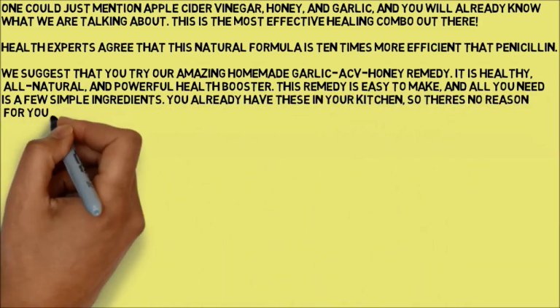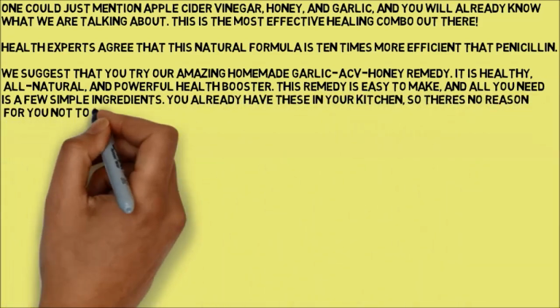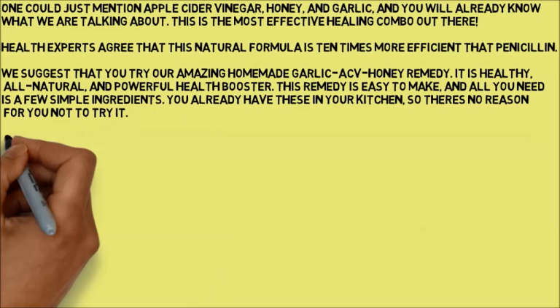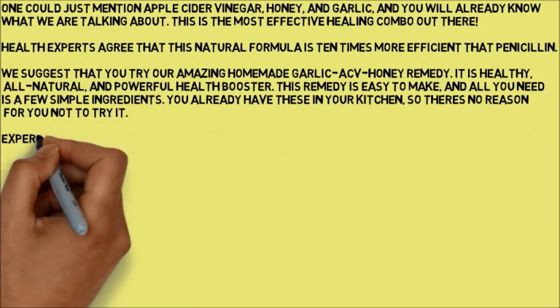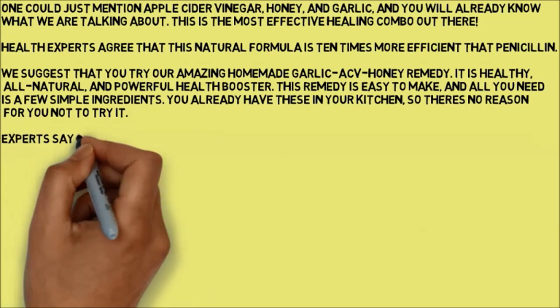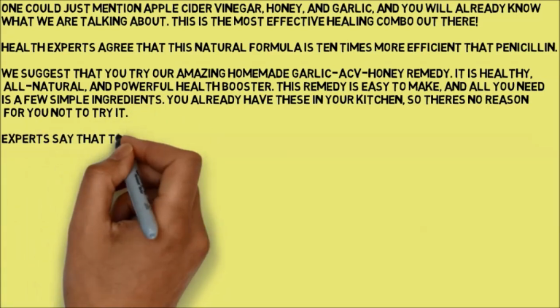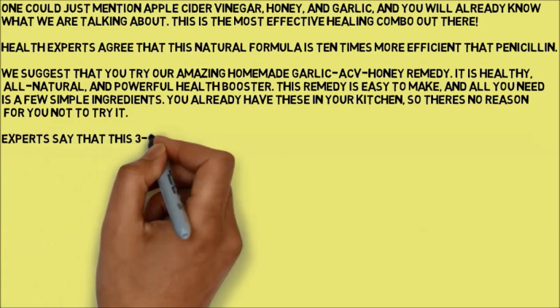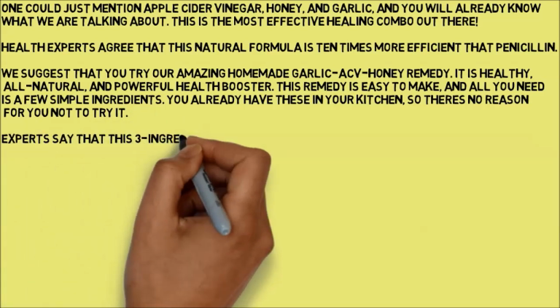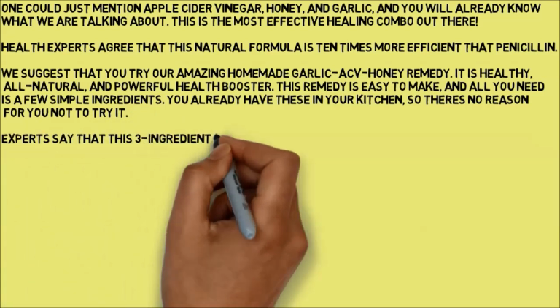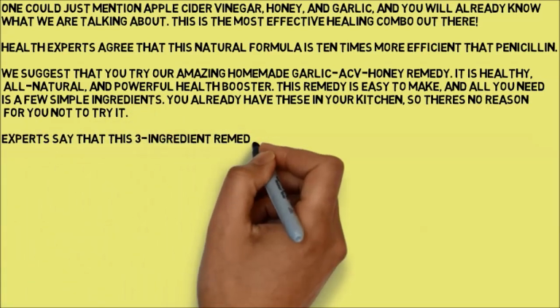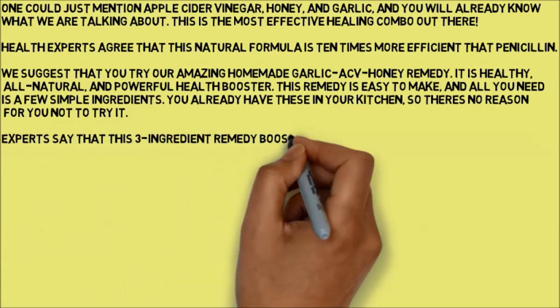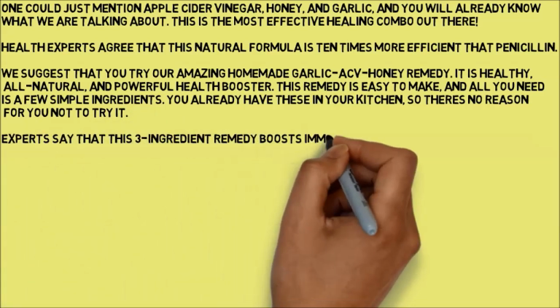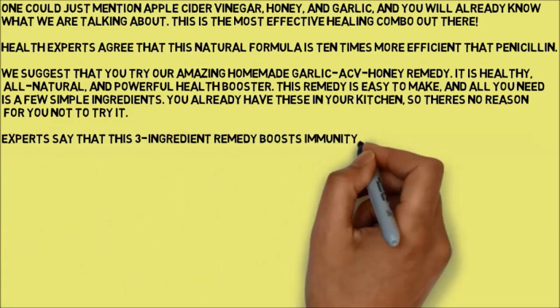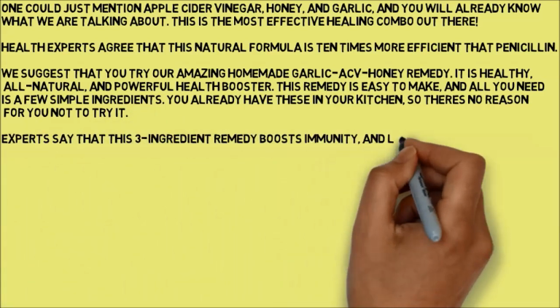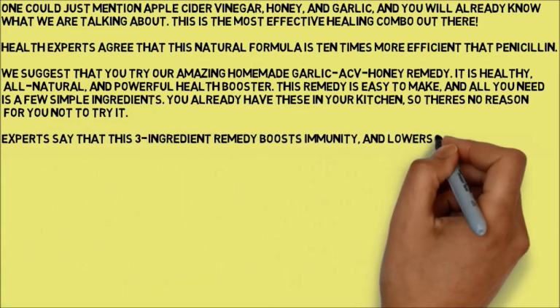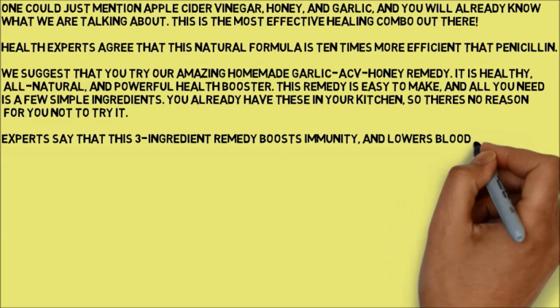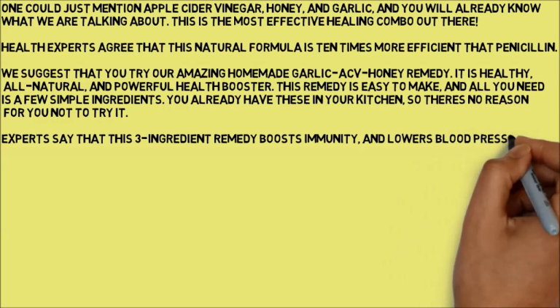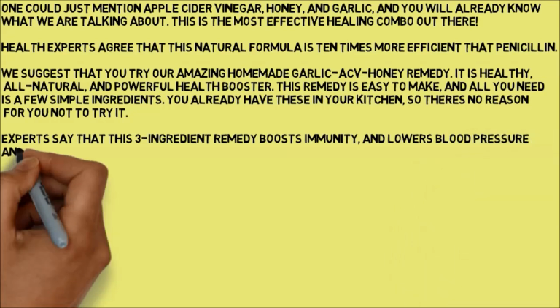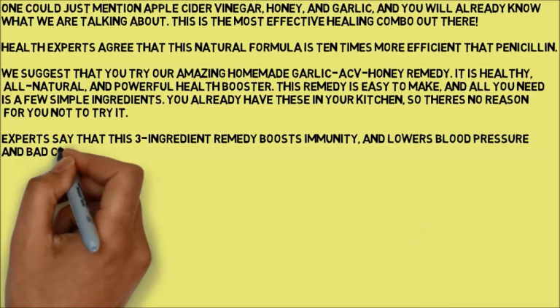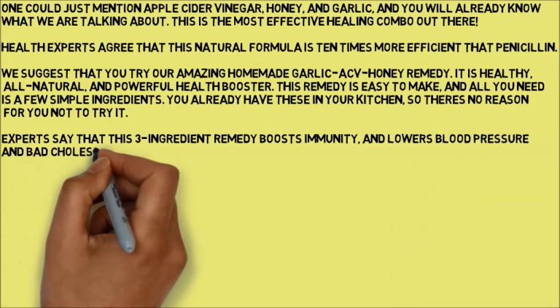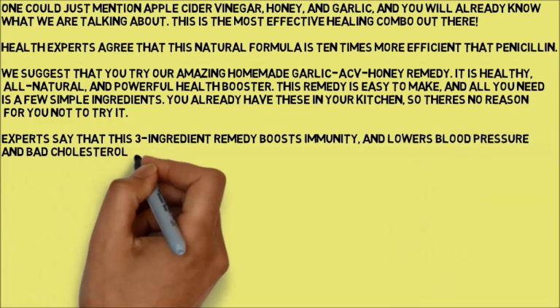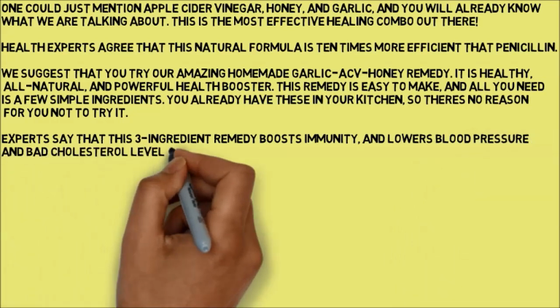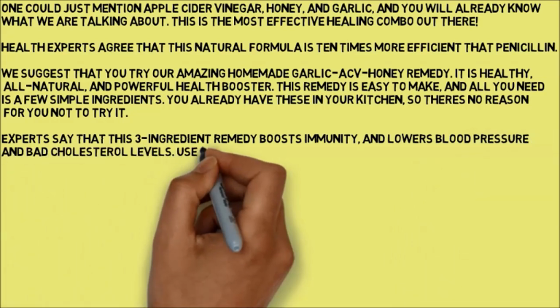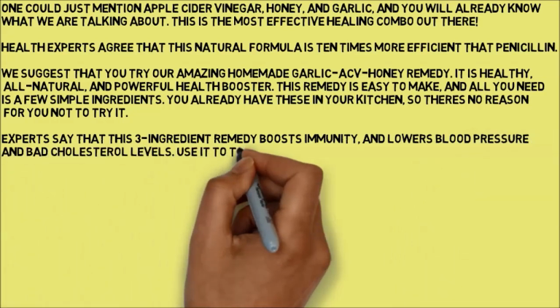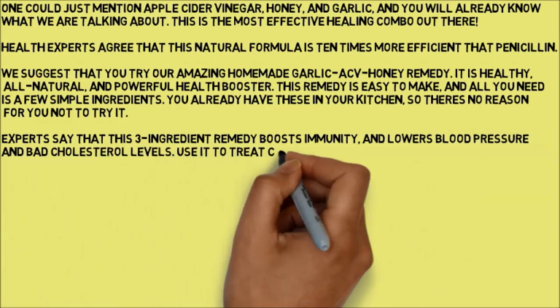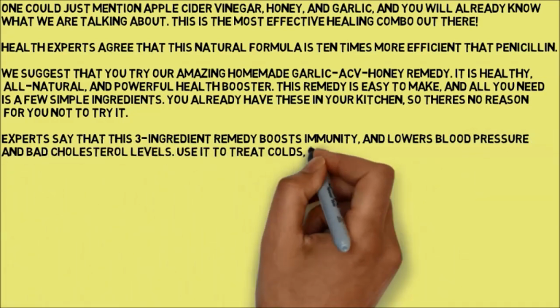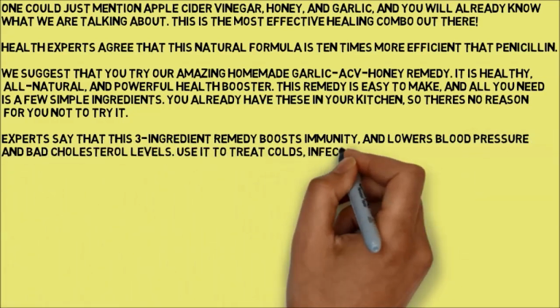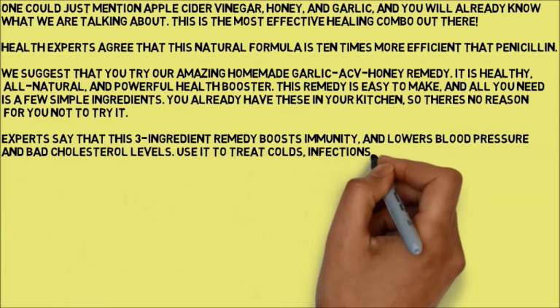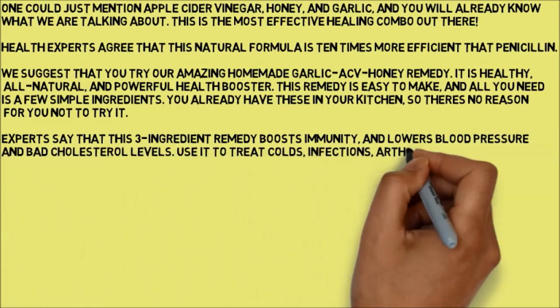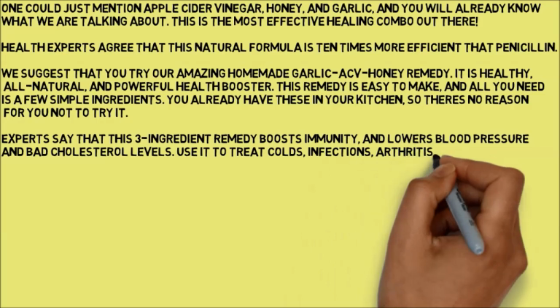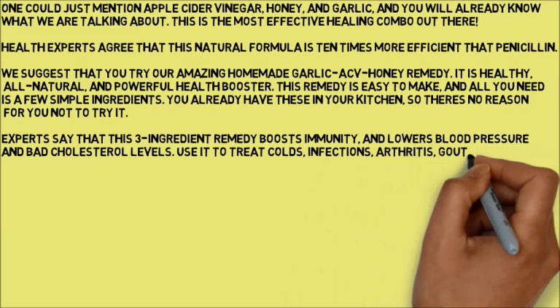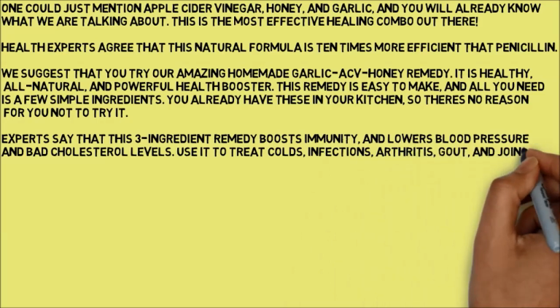Experts say that this three-ingredient remedy boosts immunity and lowers blood pressure and bad cholesterol levels. Use it to treat colds, infections, arthritis, gout, and joint pain.